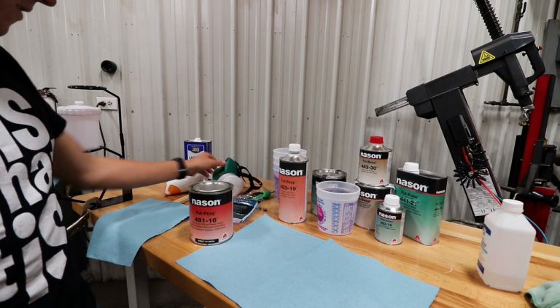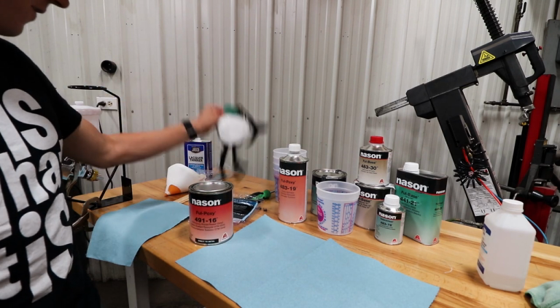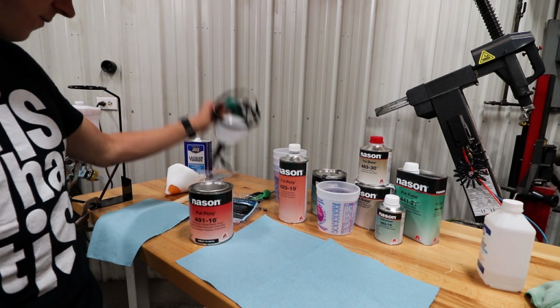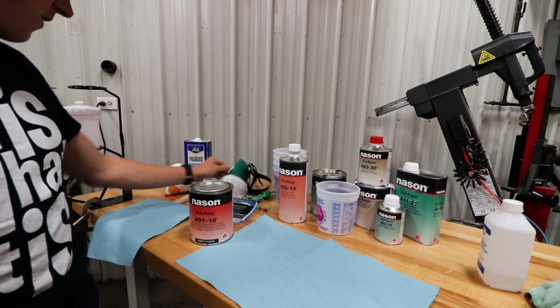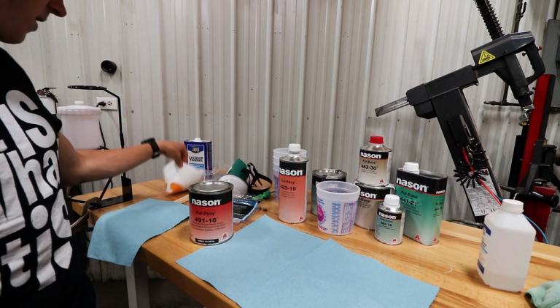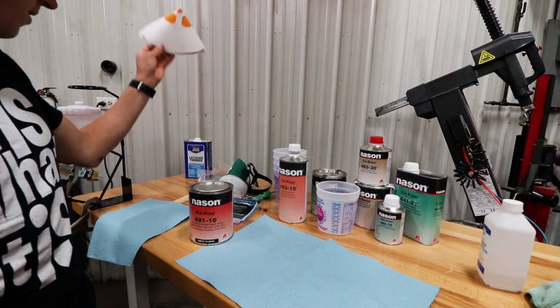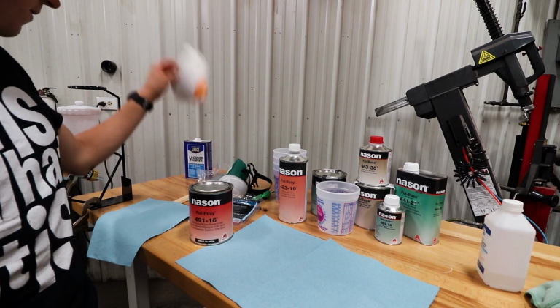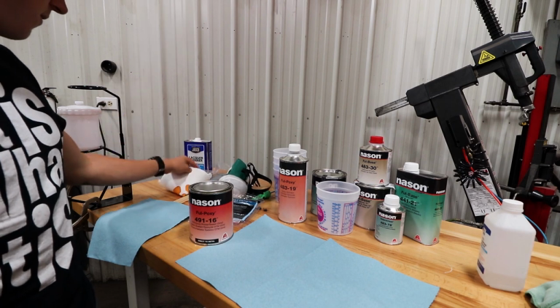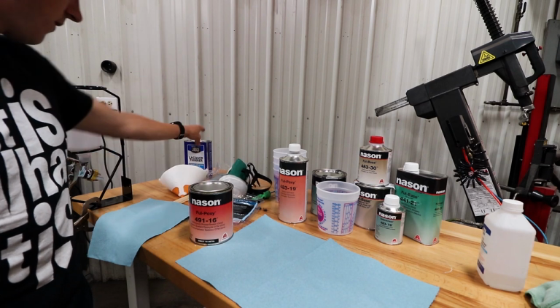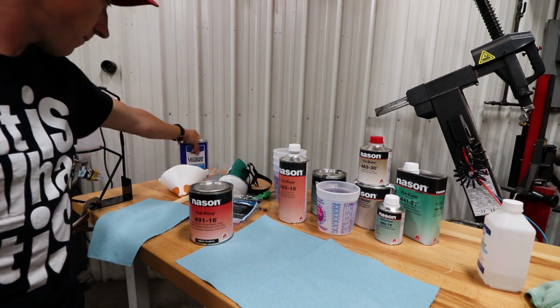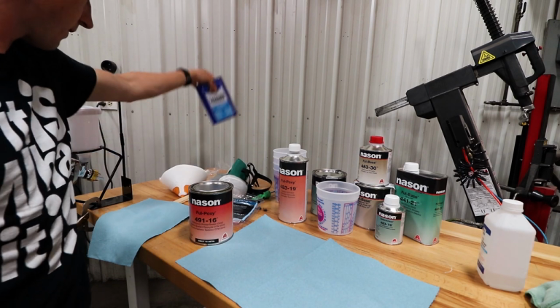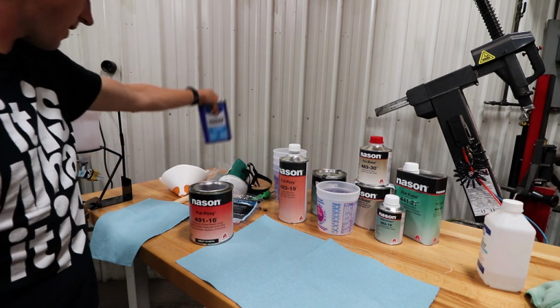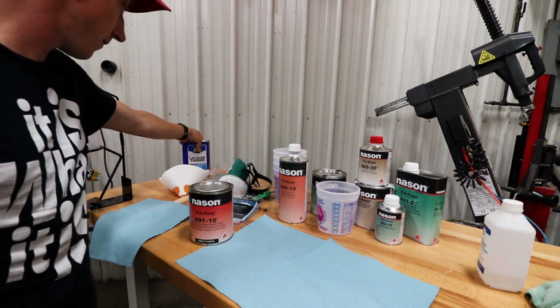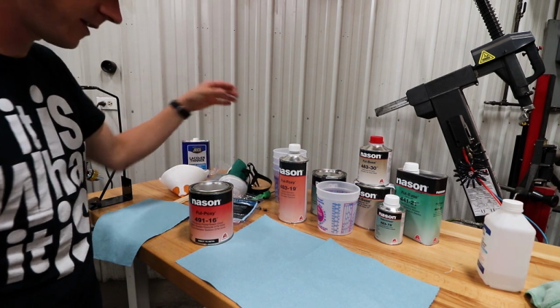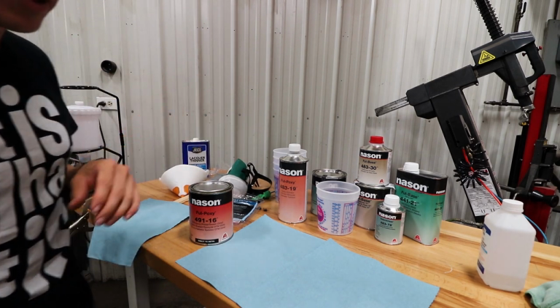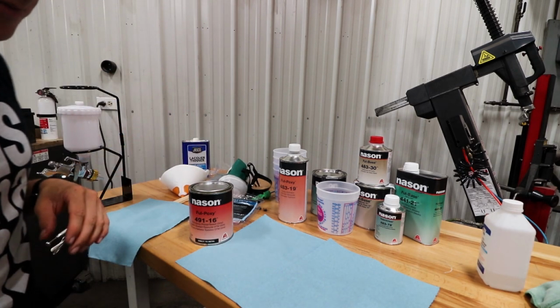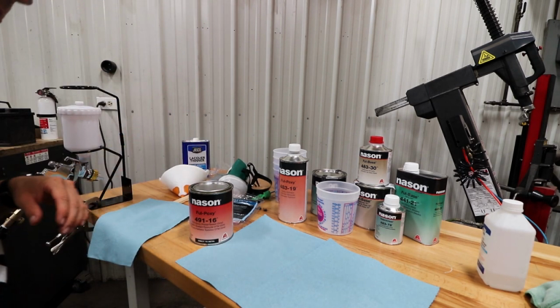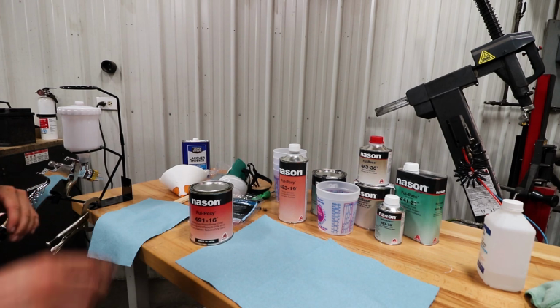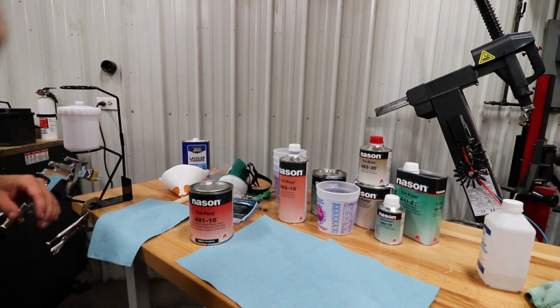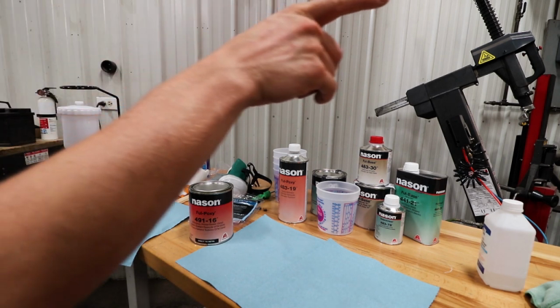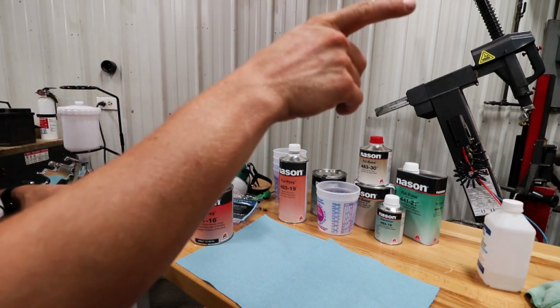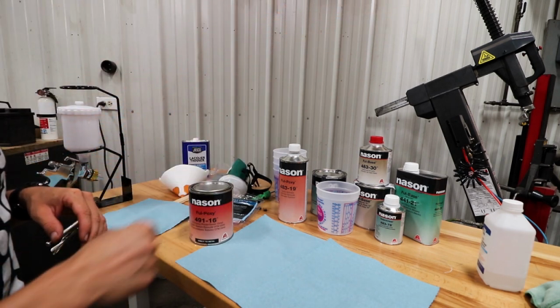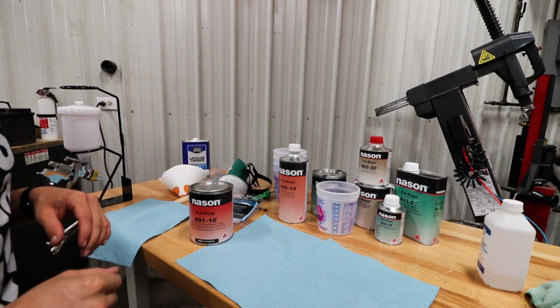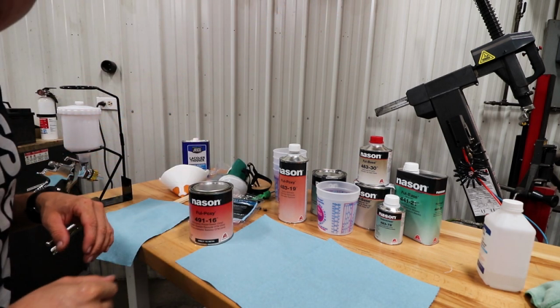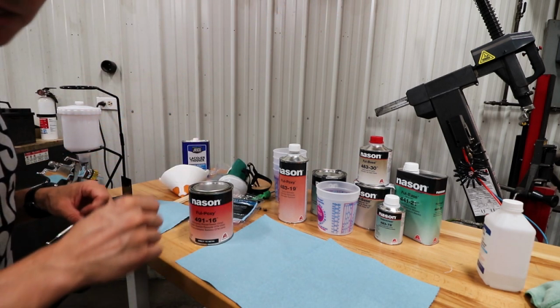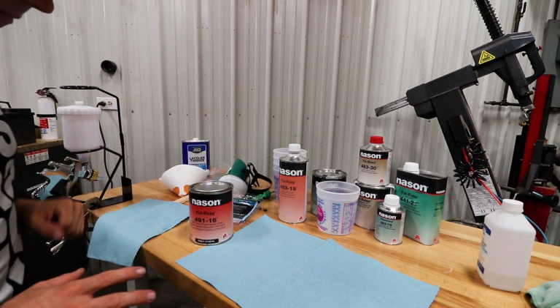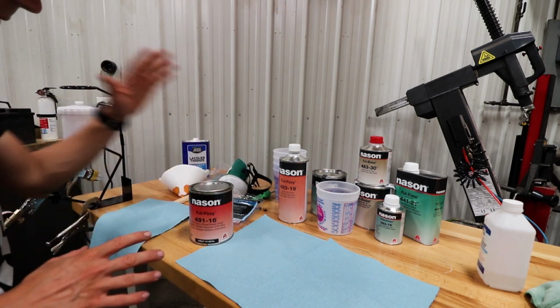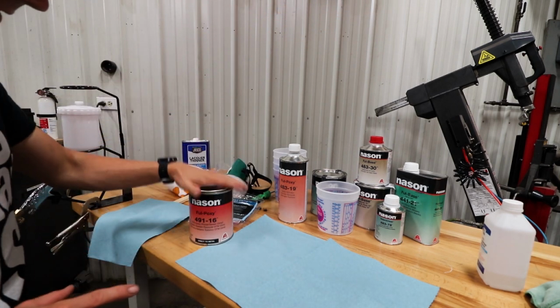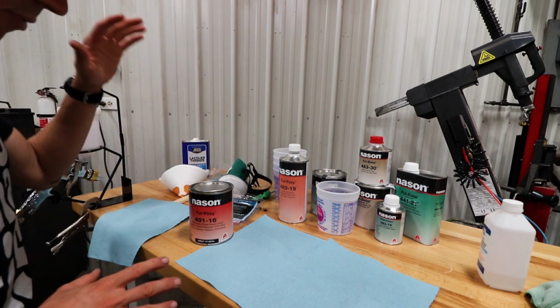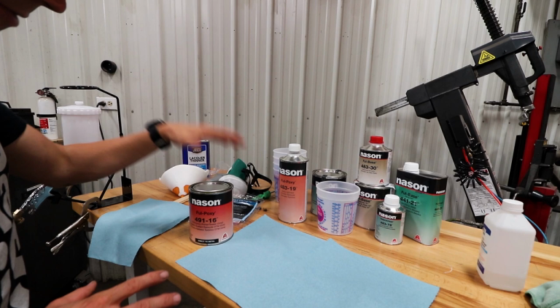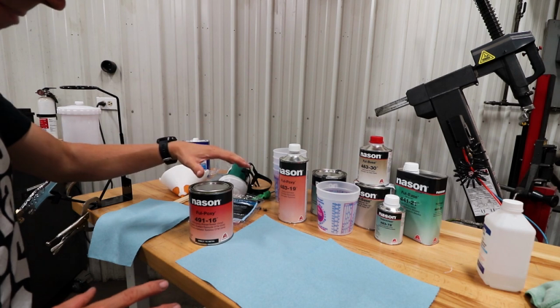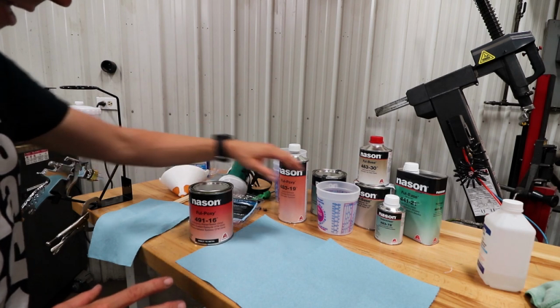Tack cloths, respirator, and some lacquer thinner to clean everything up after we're done spraying. We wiped the bumper down already. So we're gonna mix our primer up now.